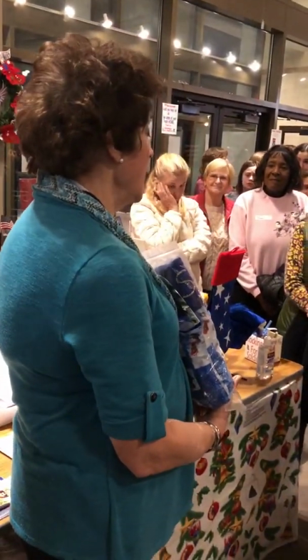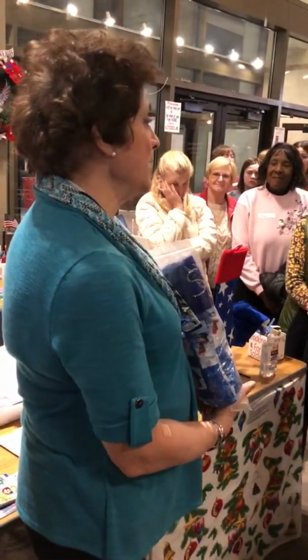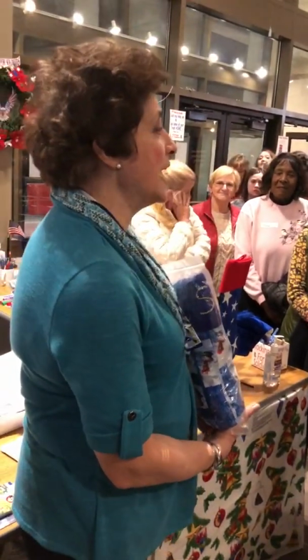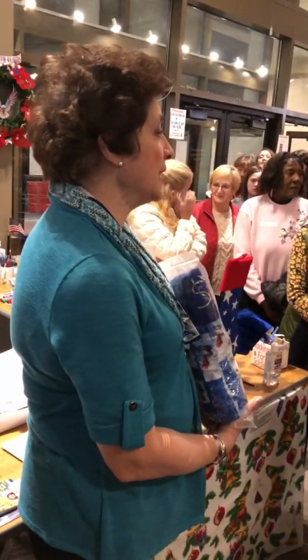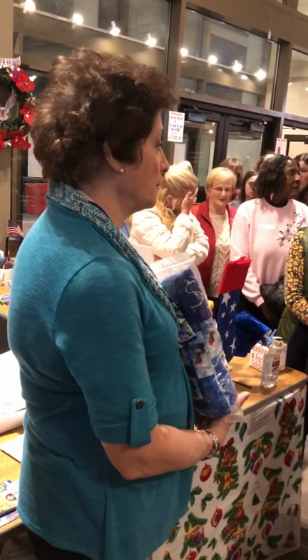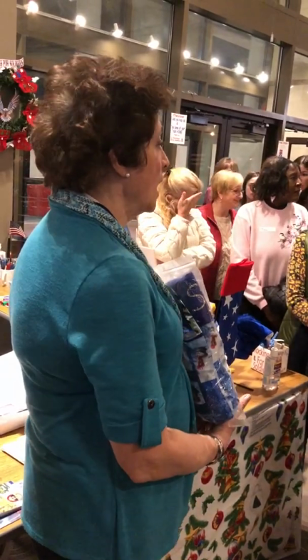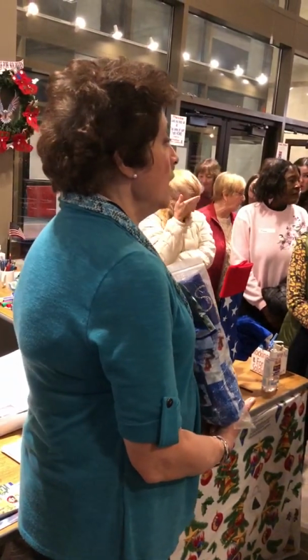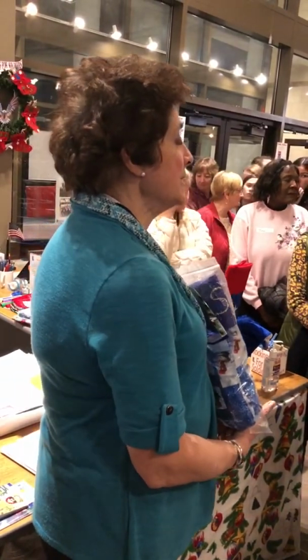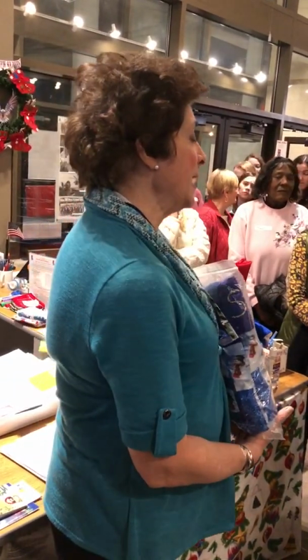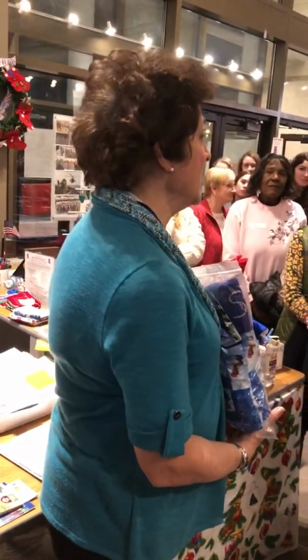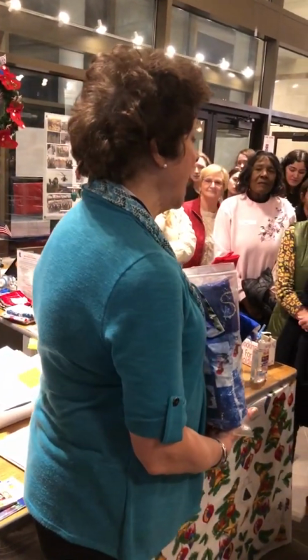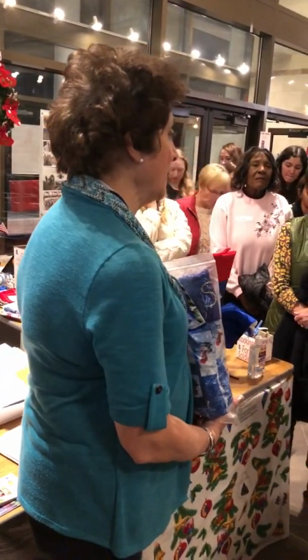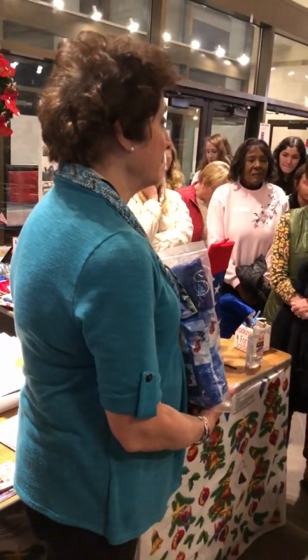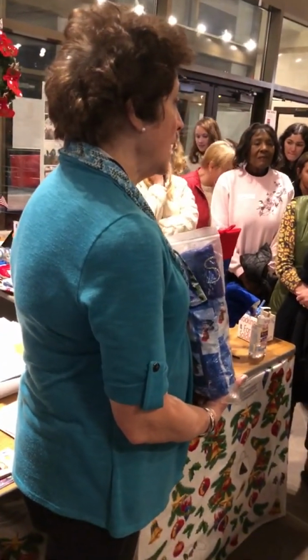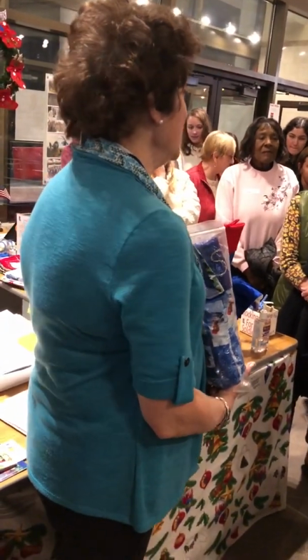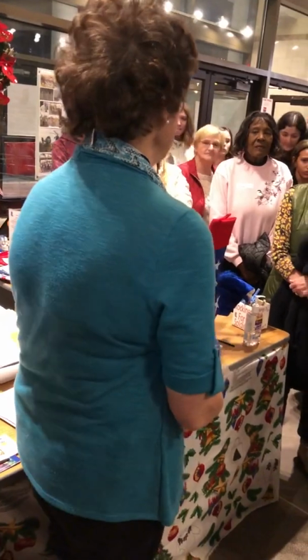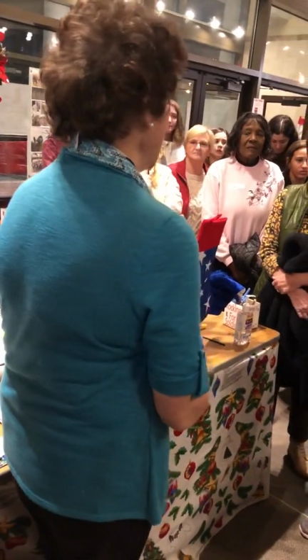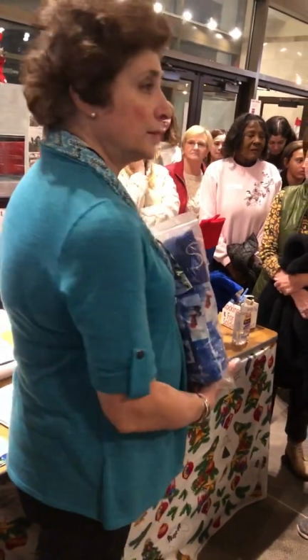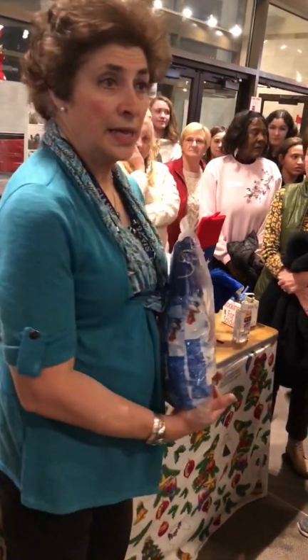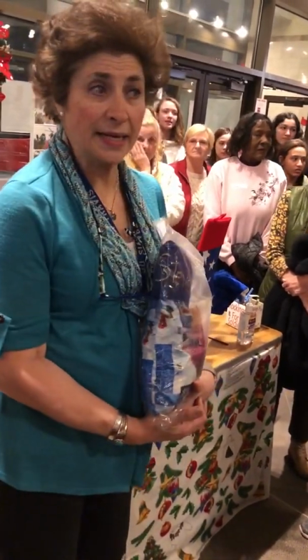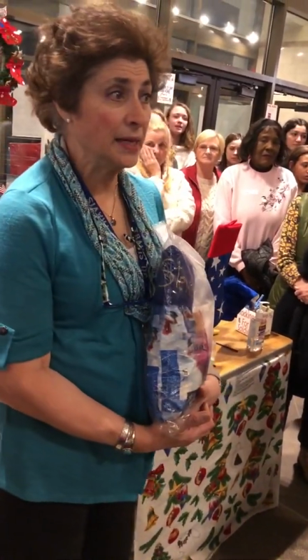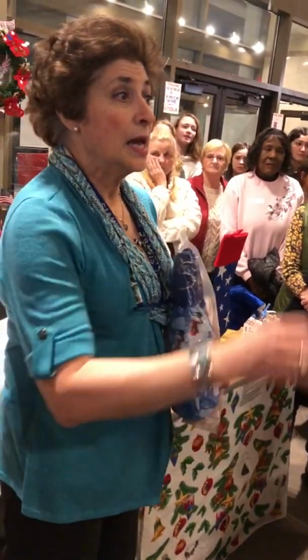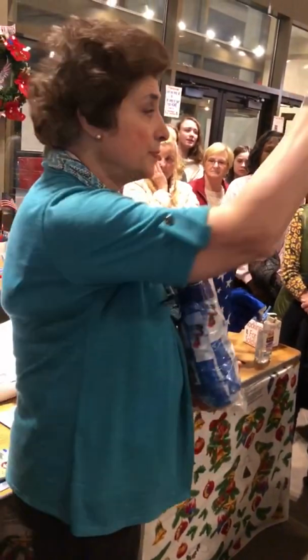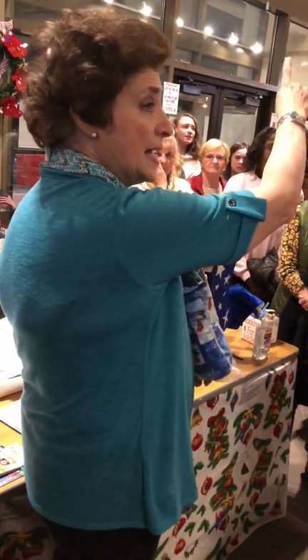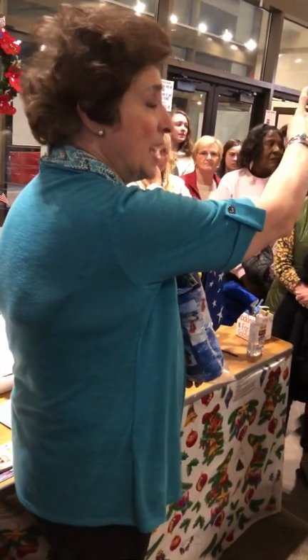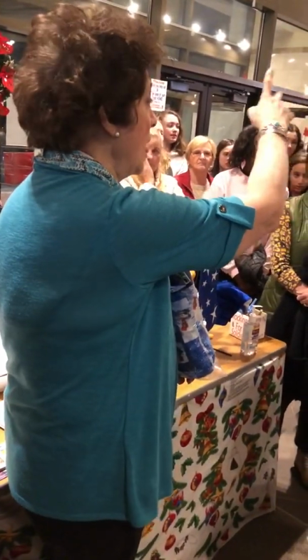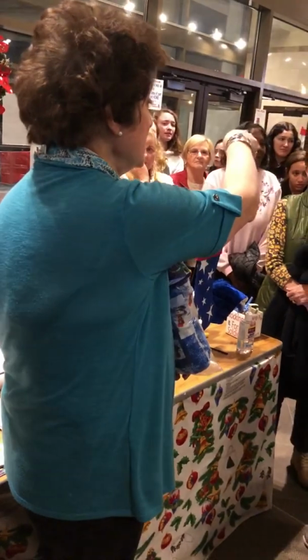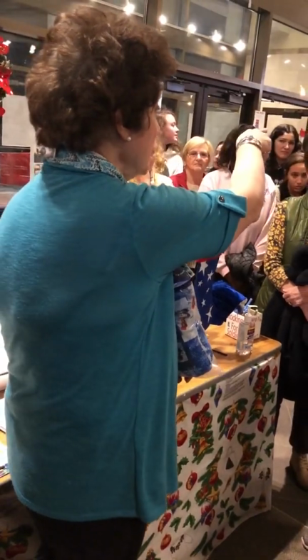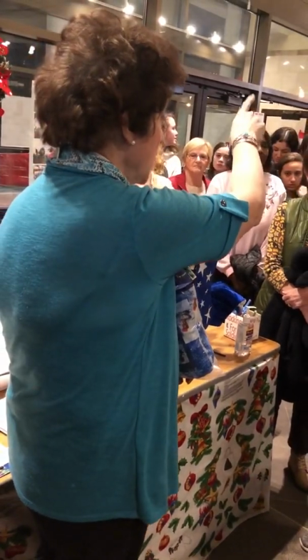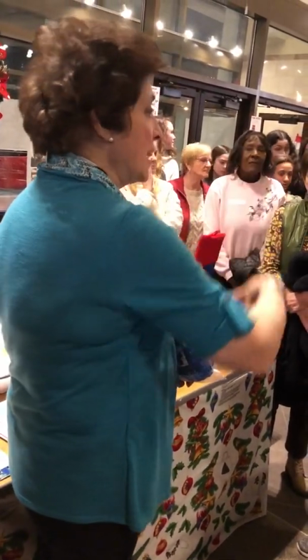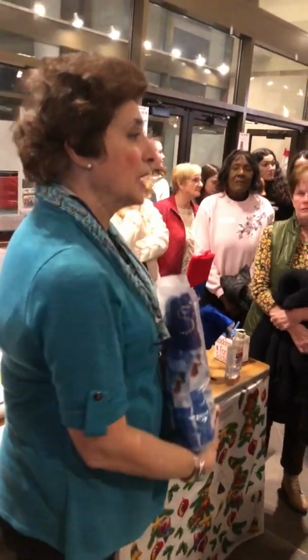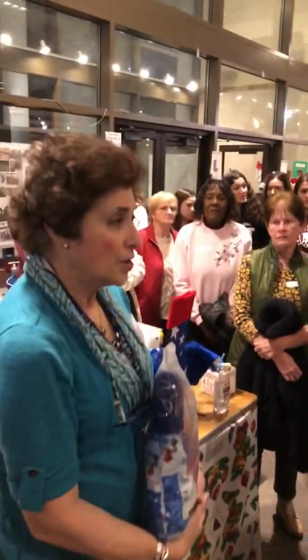Guys, we need your attention, please. Does everybody have a name tag? Anyone not have a name tag? Please get a name tag next to the table, on the table.